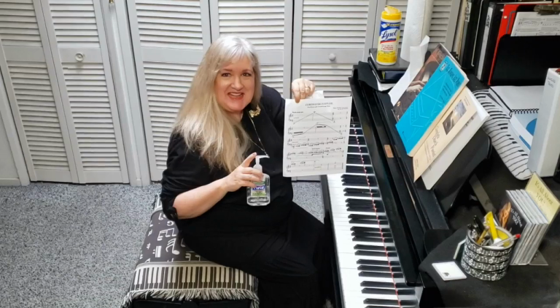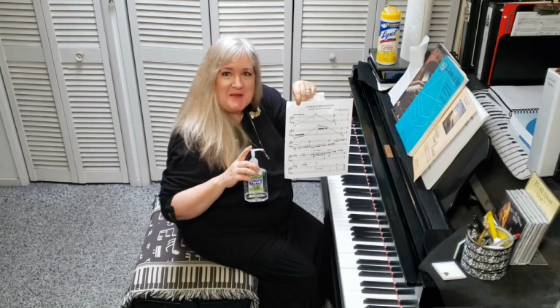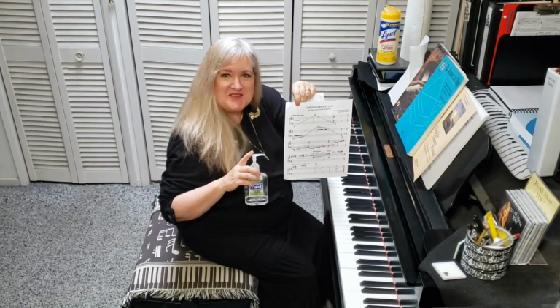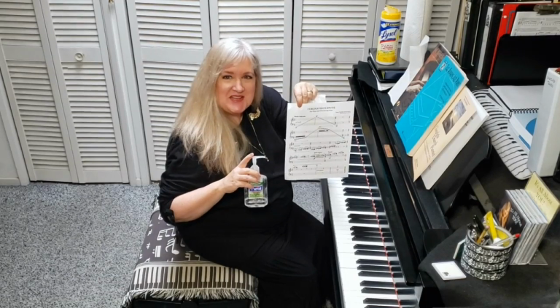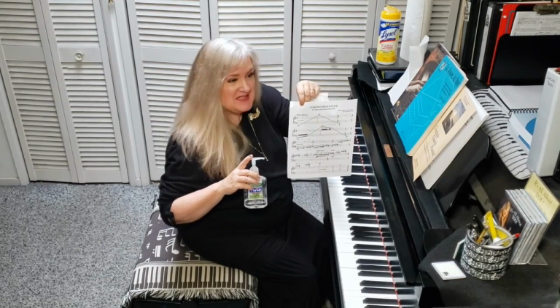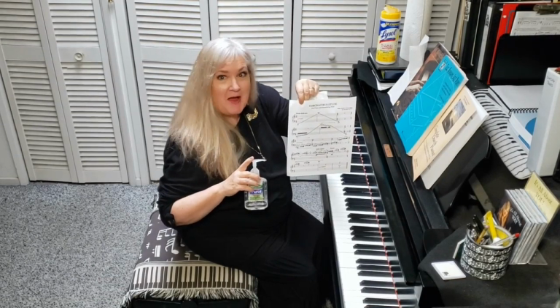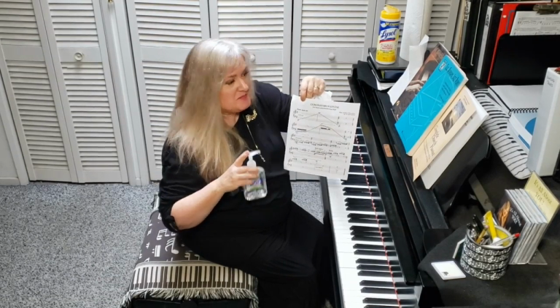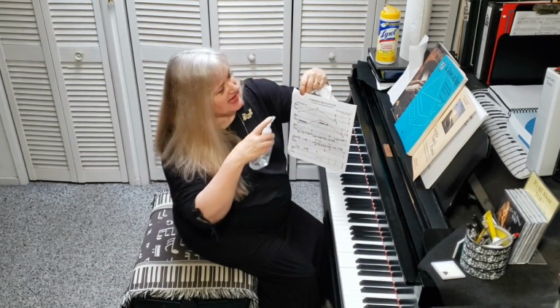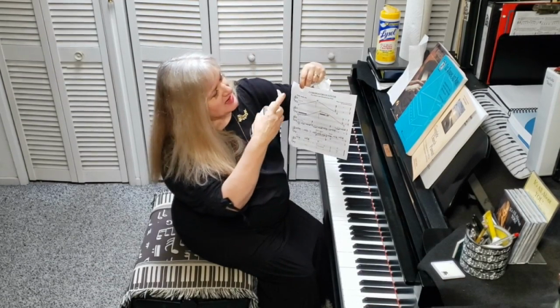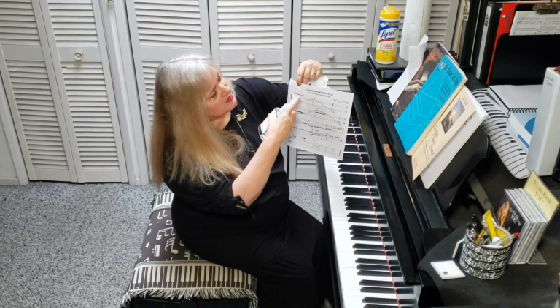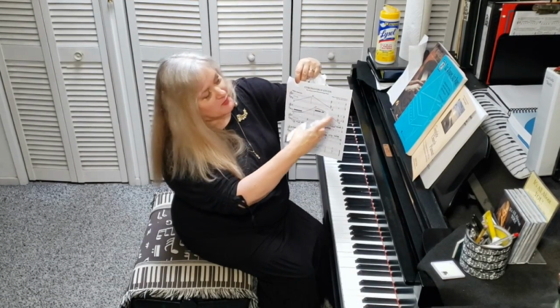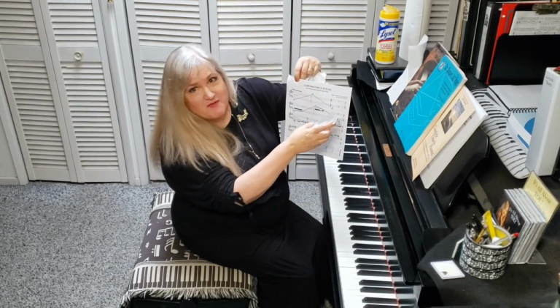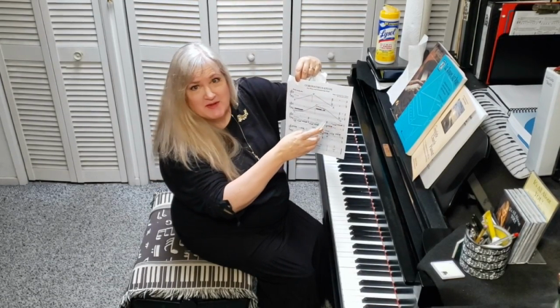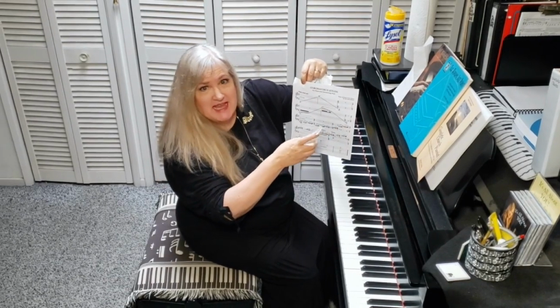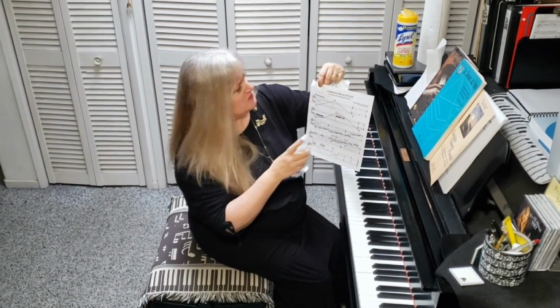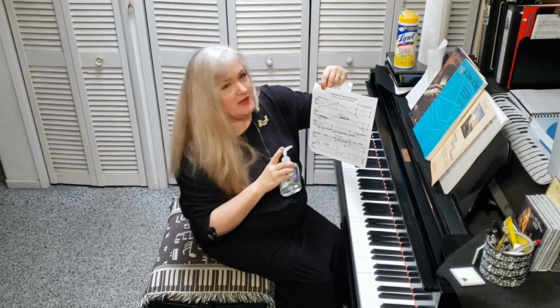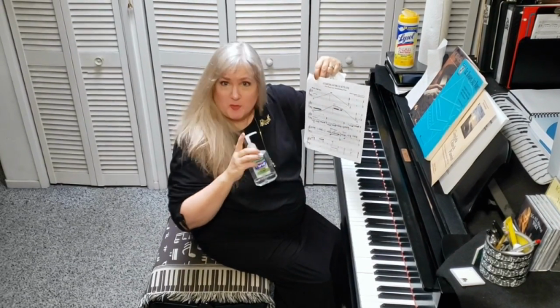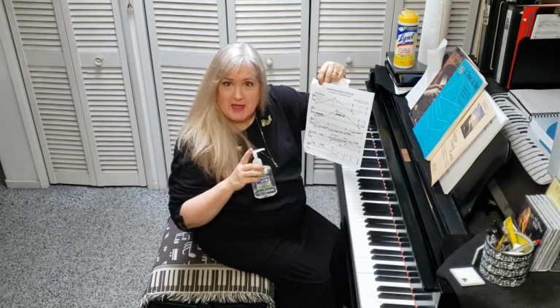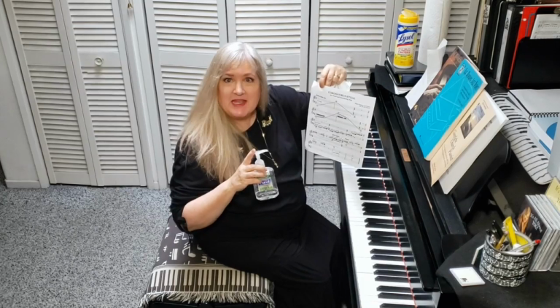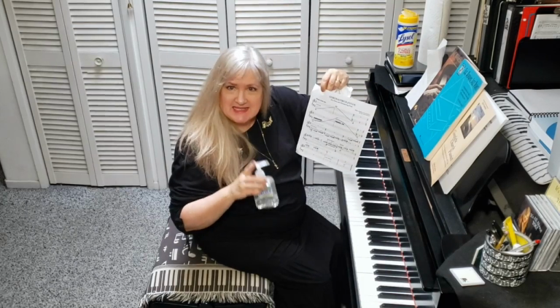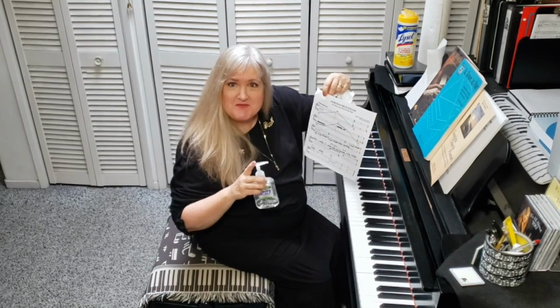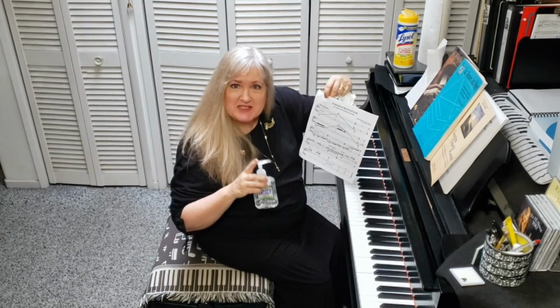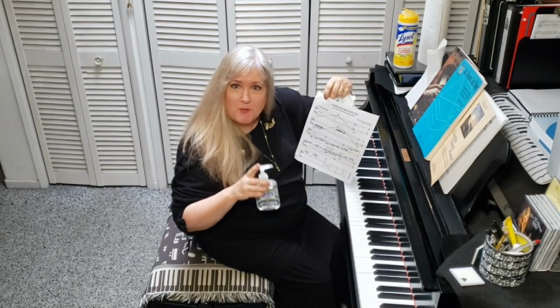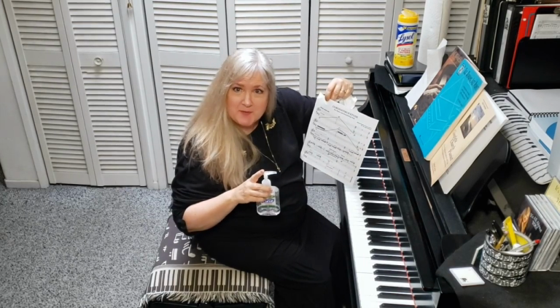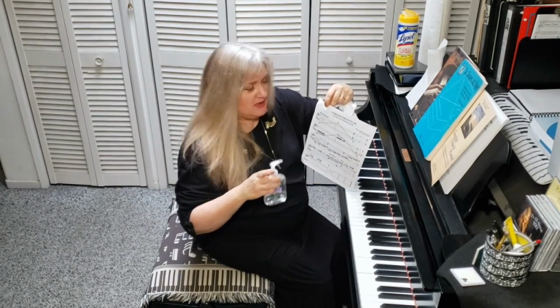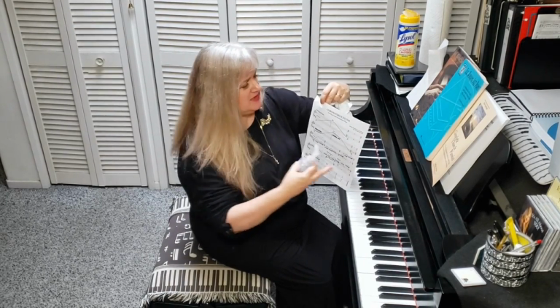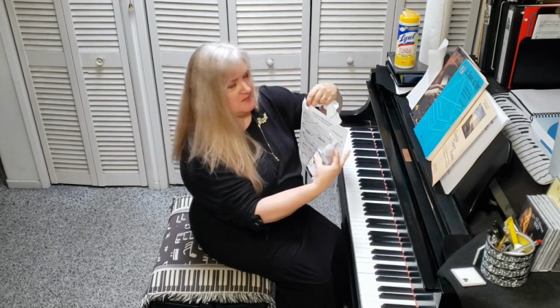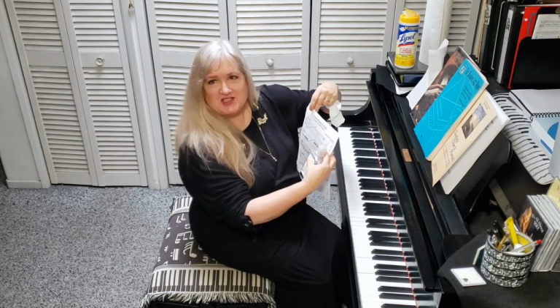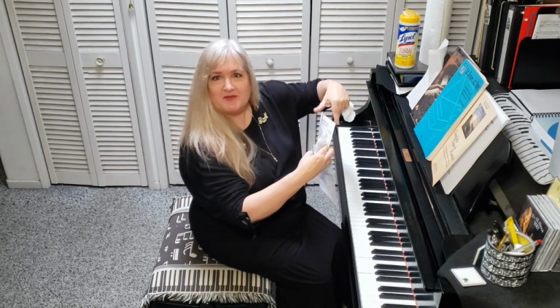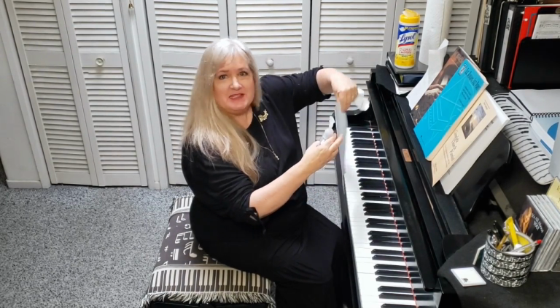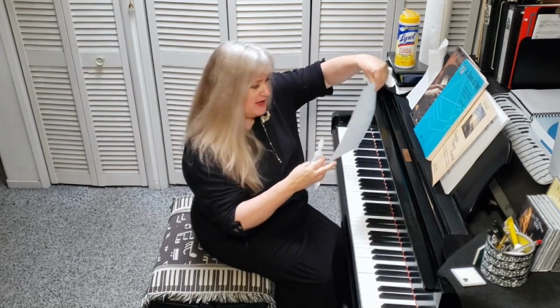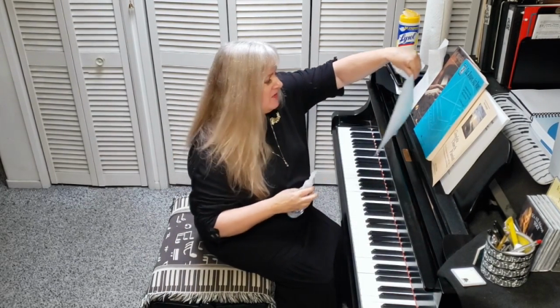Today's demonstration is how to play the Coronavirus Etude for Piano and Disinfecting Wipe, notated by Jeff DiPaoli.